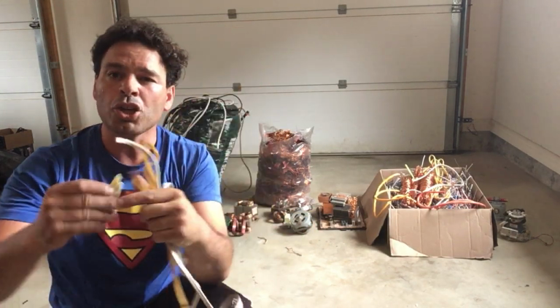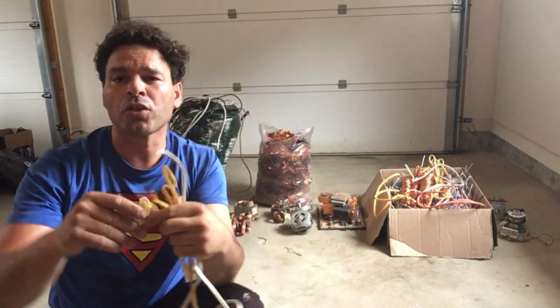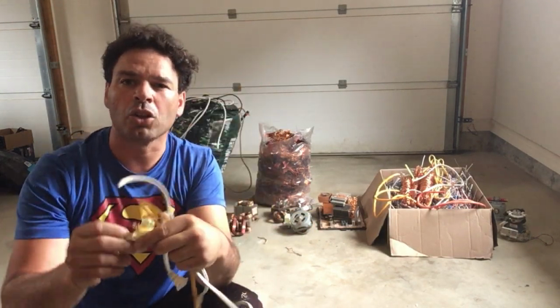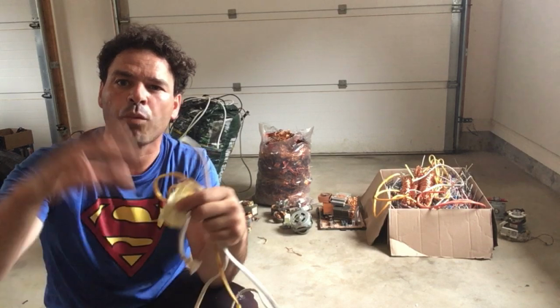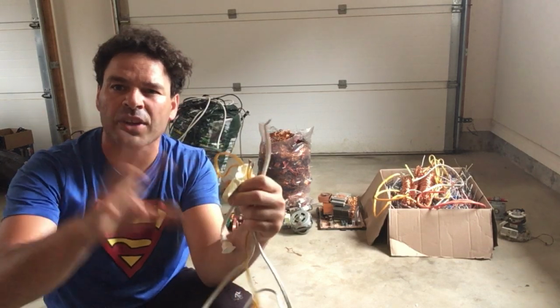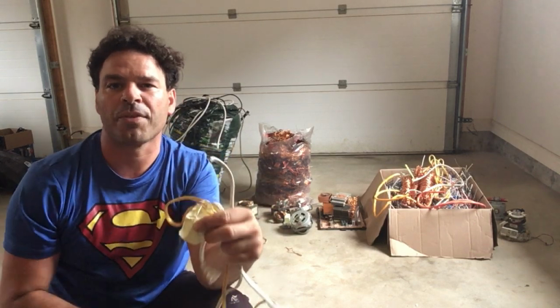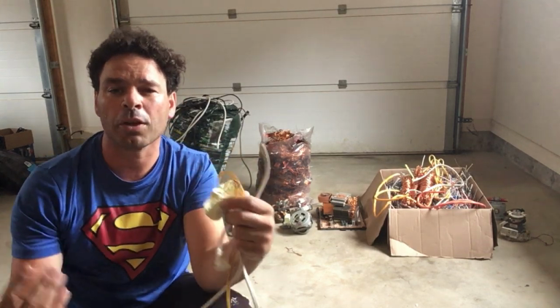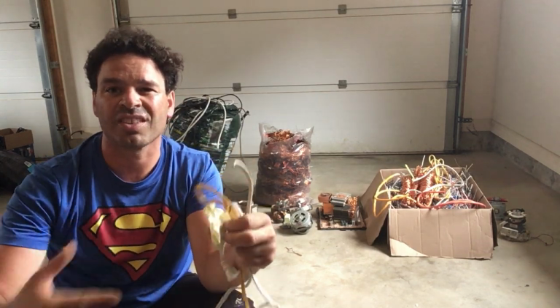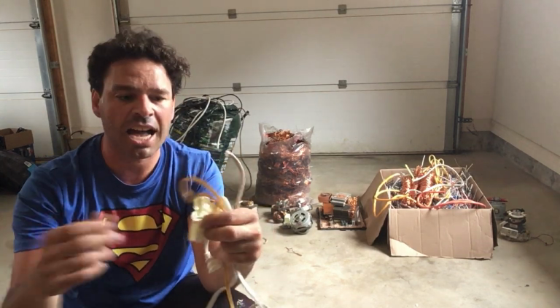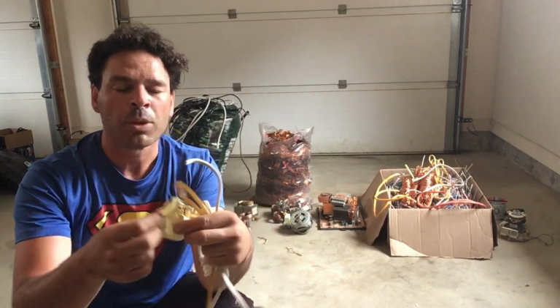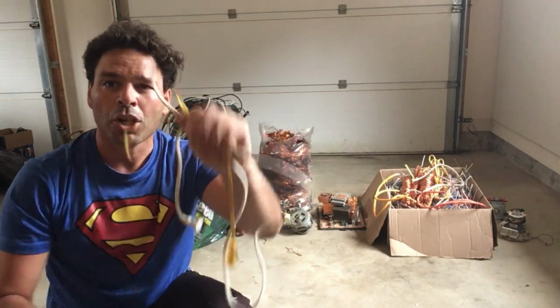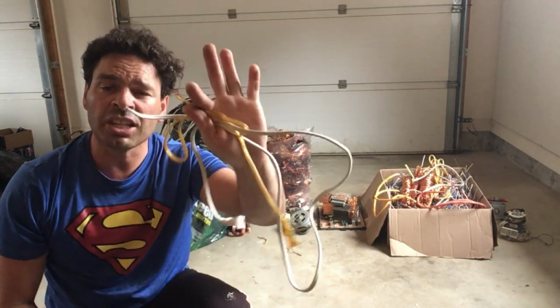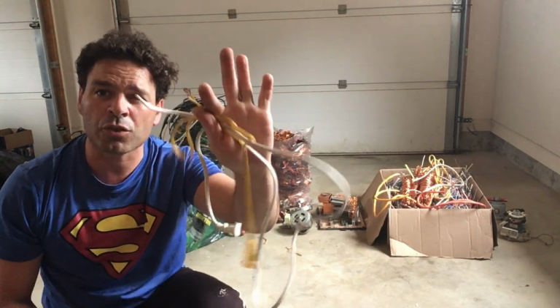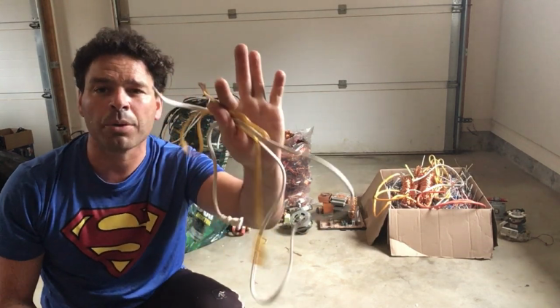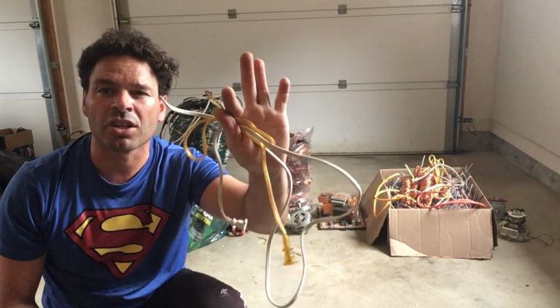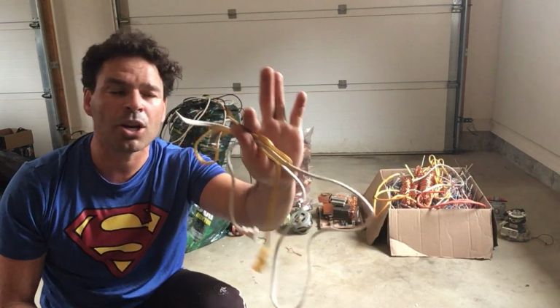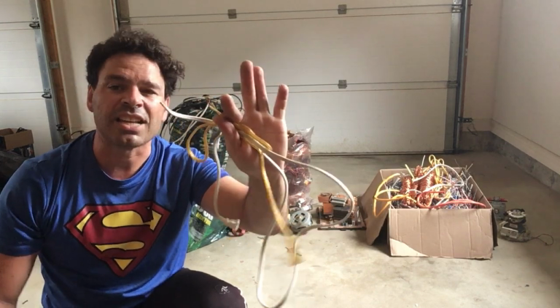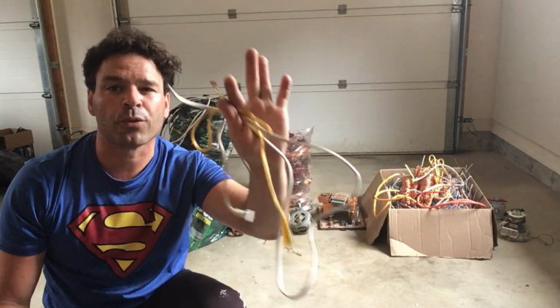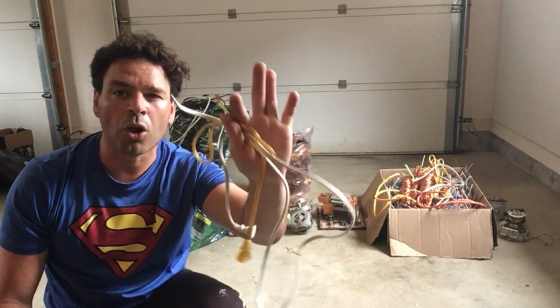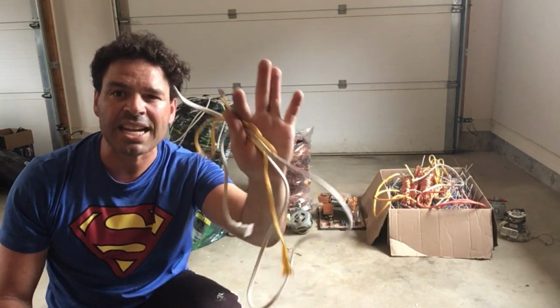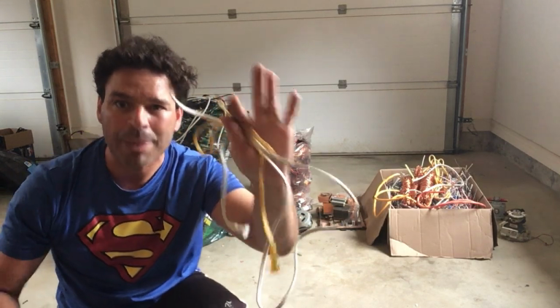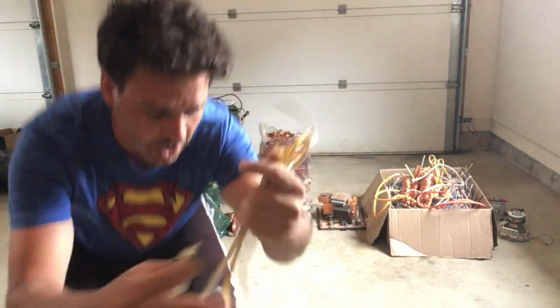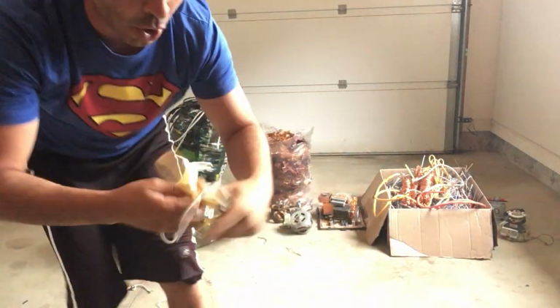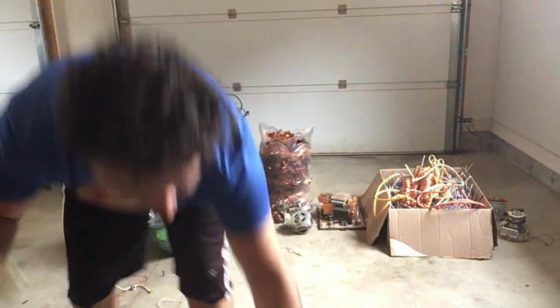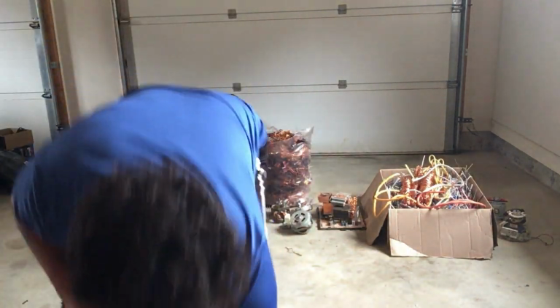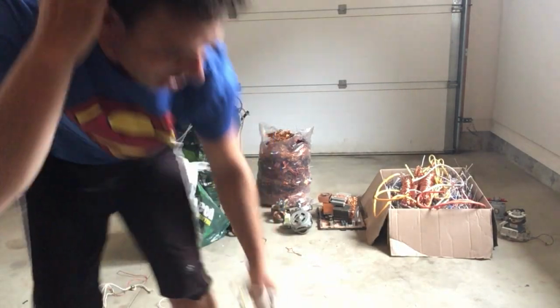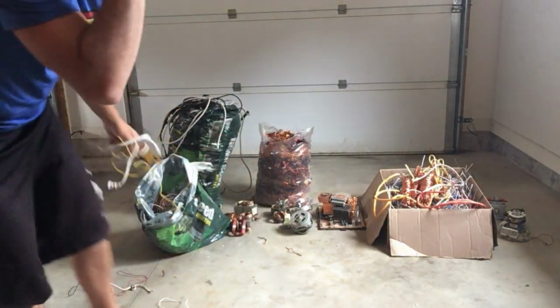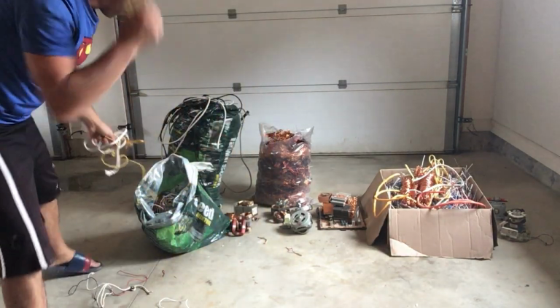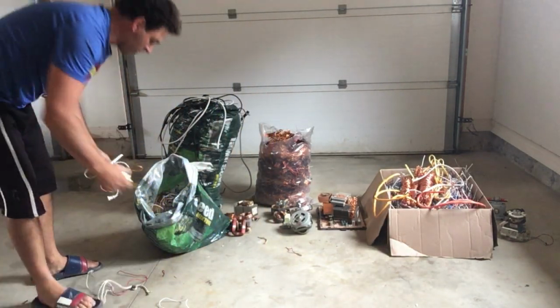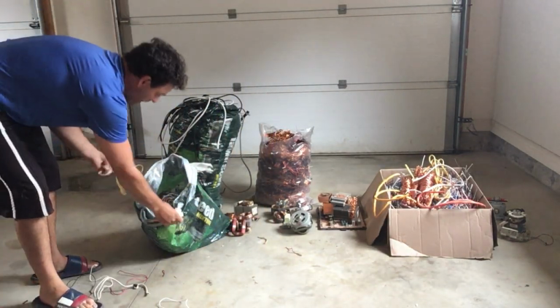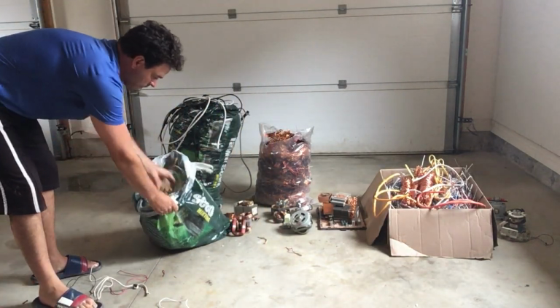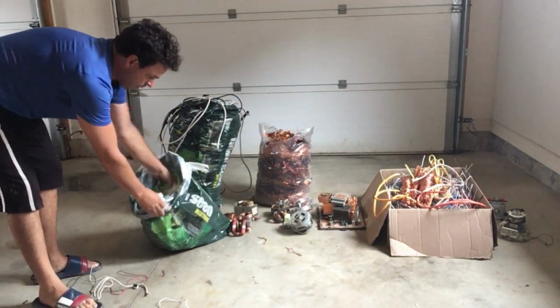You will also get a lot of wire that comes off of circuit boards inside. Currently, here in London, Ontario, this is going for $1.88 a pound. So I definitely want to make sure that I separate it and keep it in this bag.